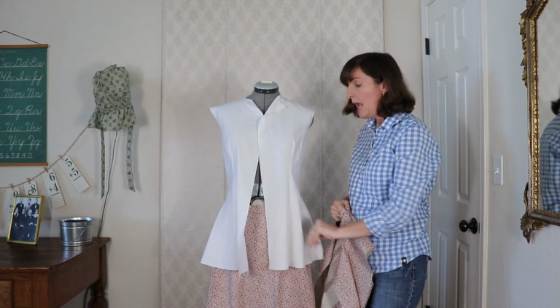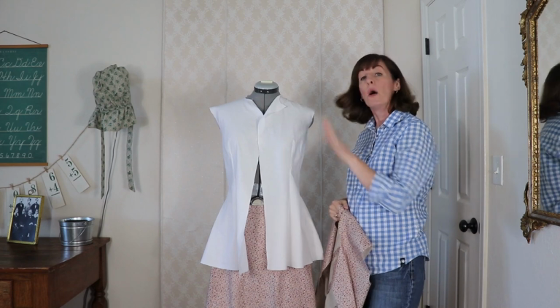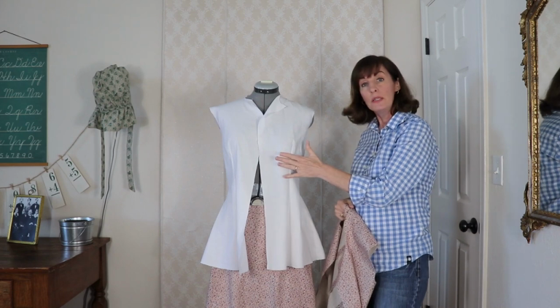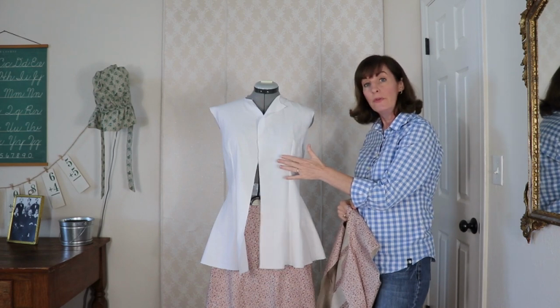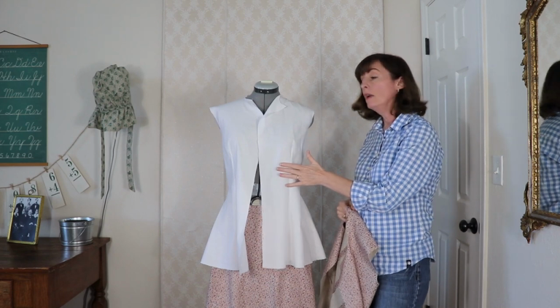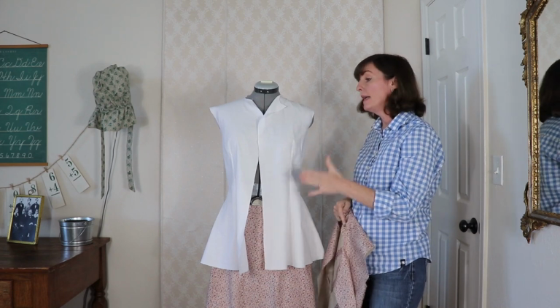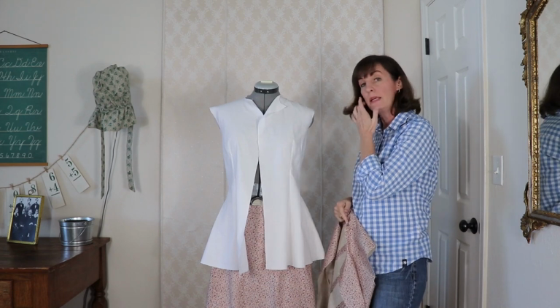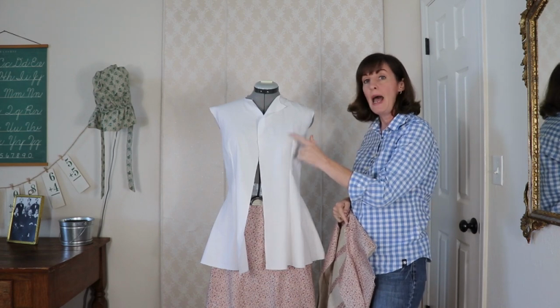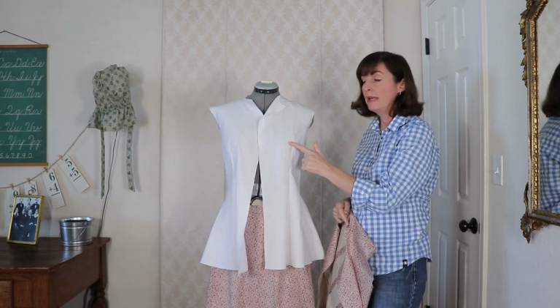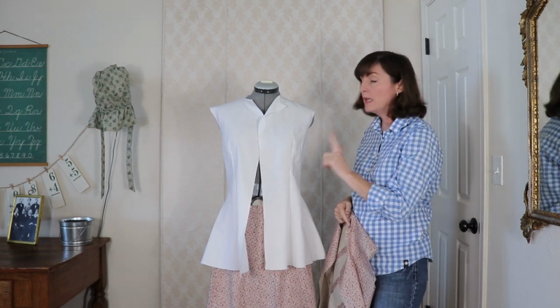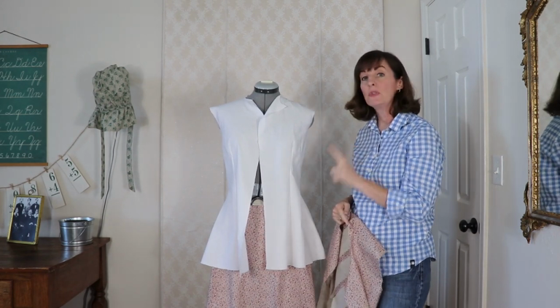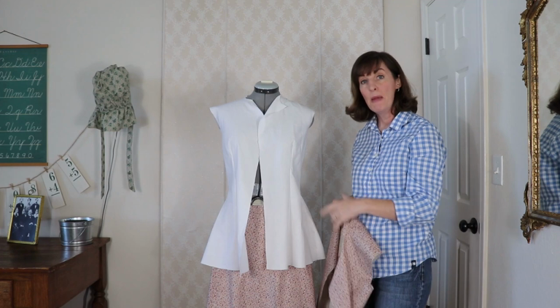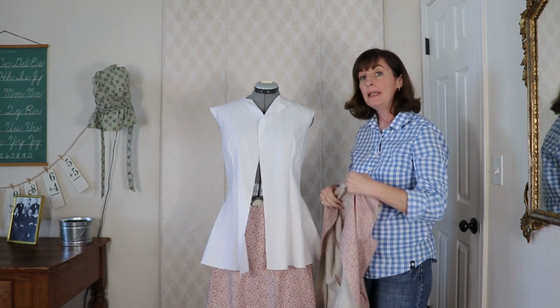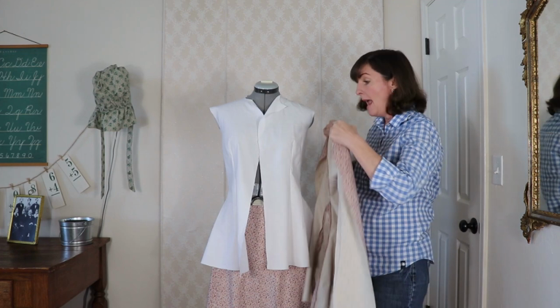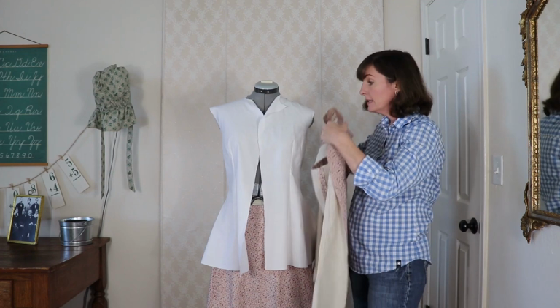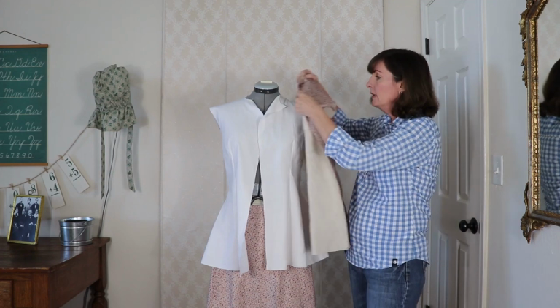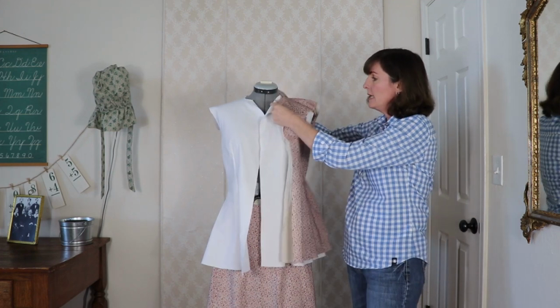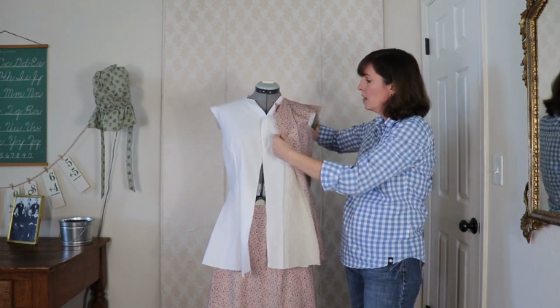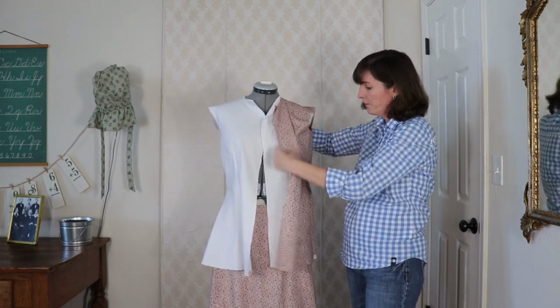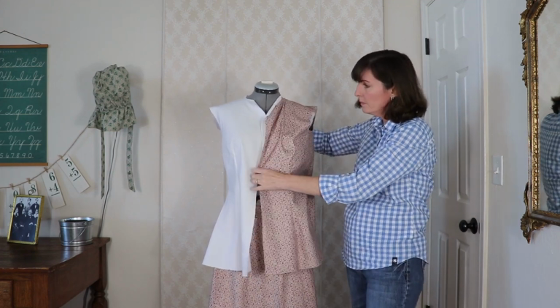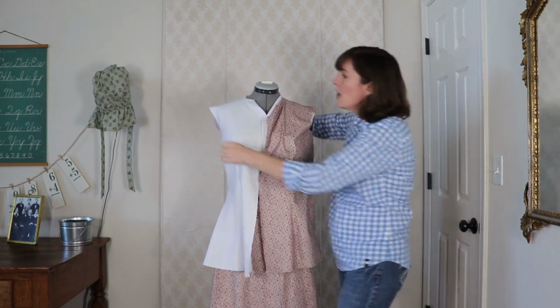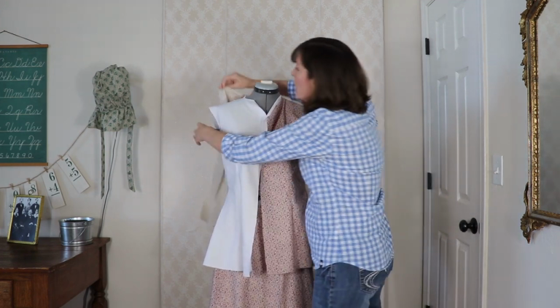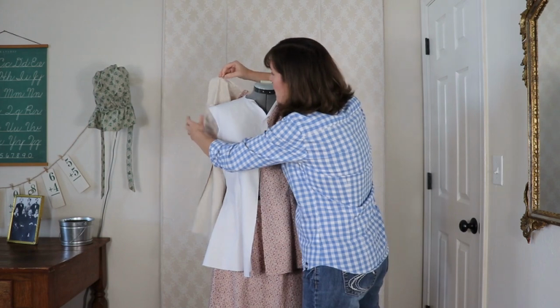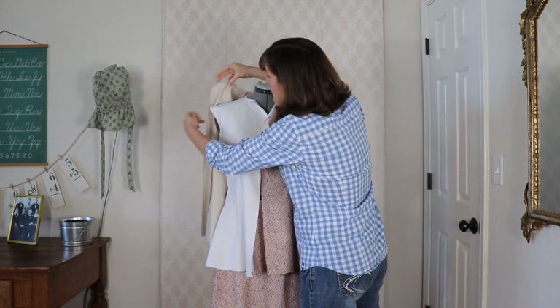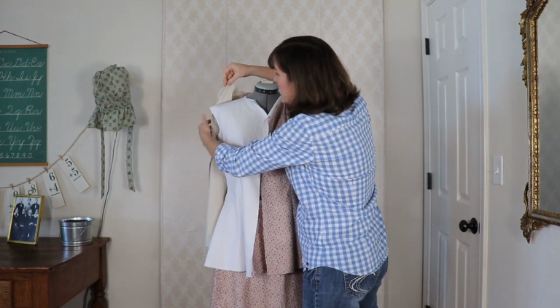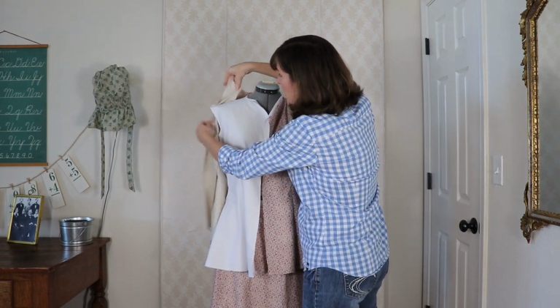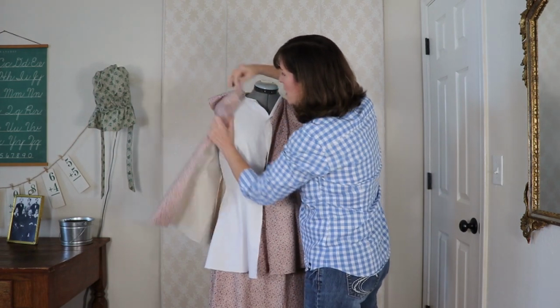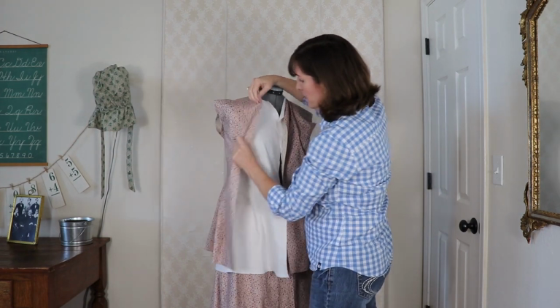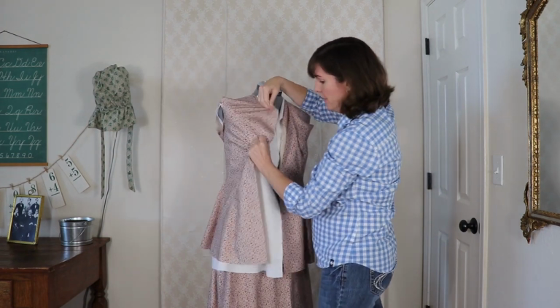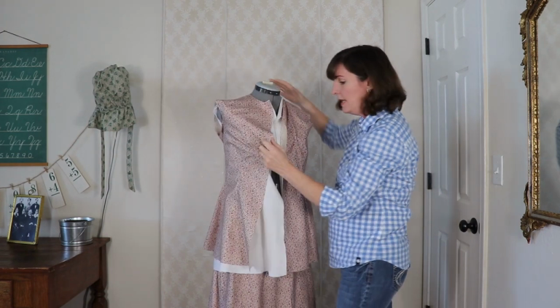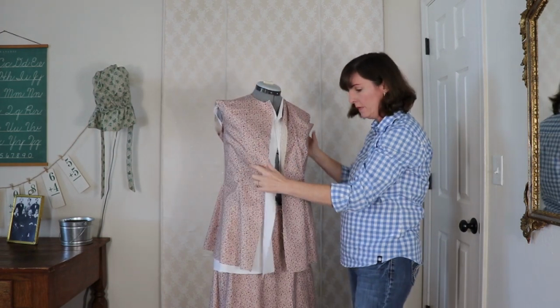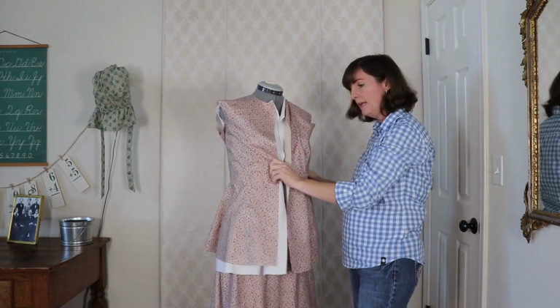This will not go to waste because I'm going to use my muslin as my lining. So I'll sew these together and then add the sleeves.